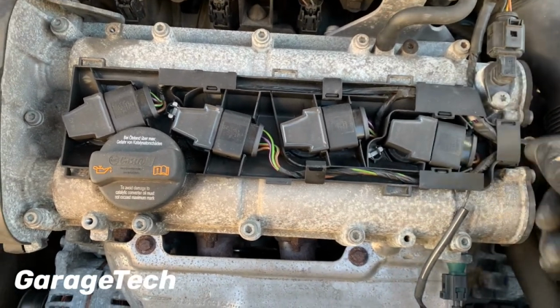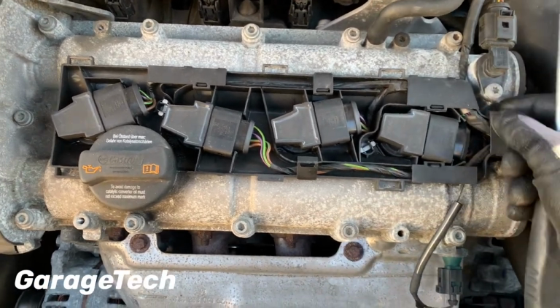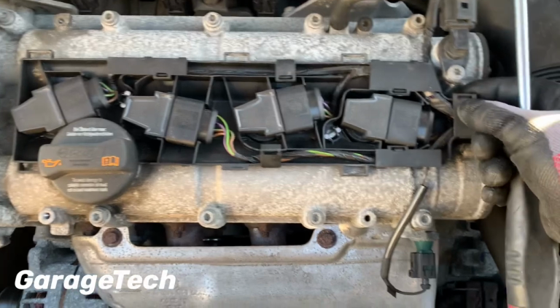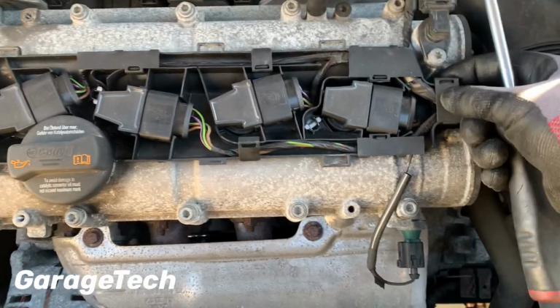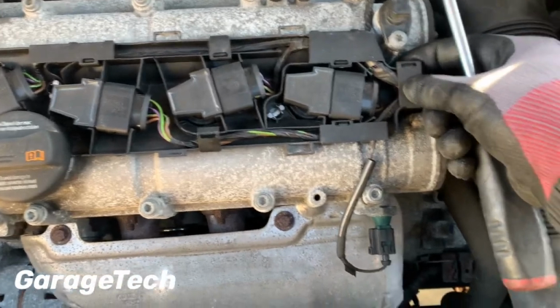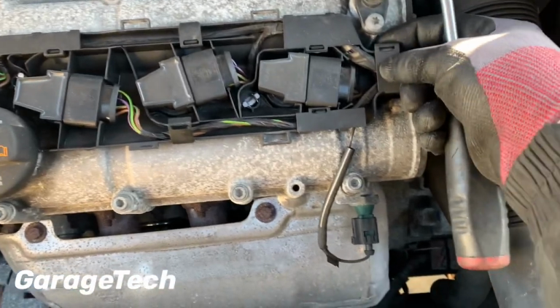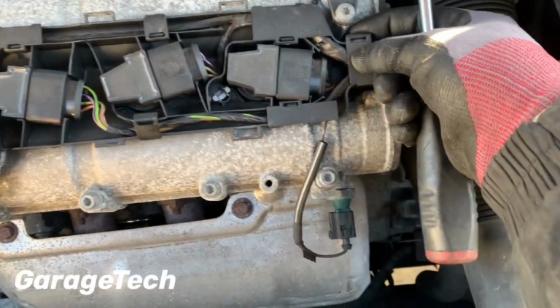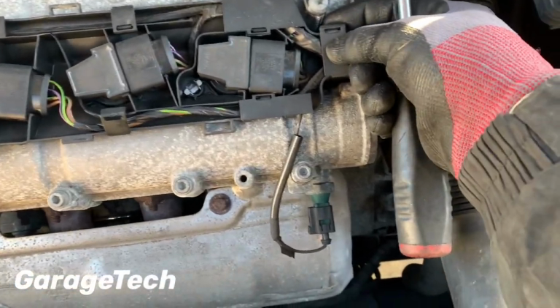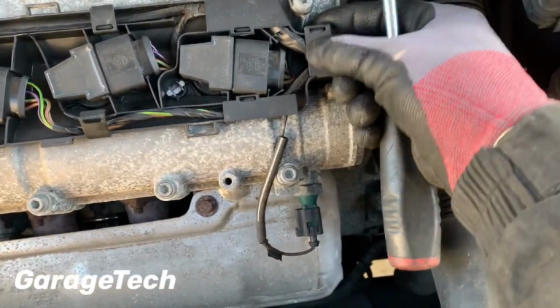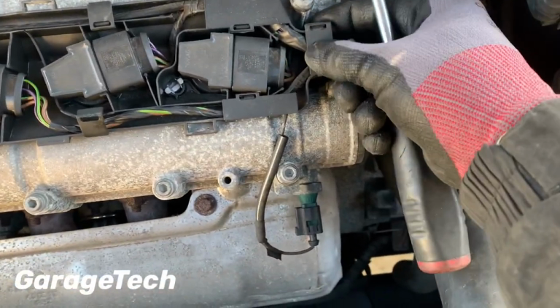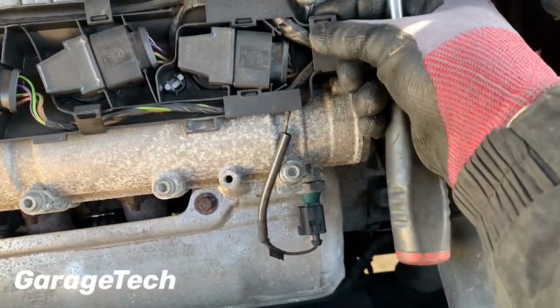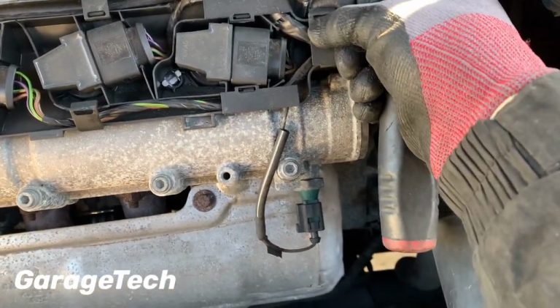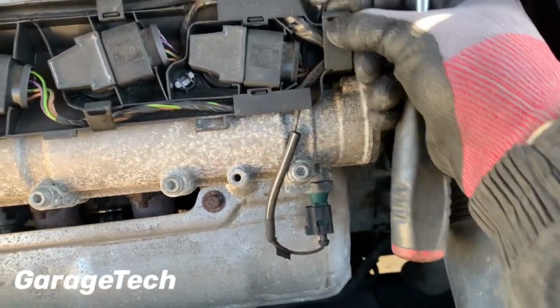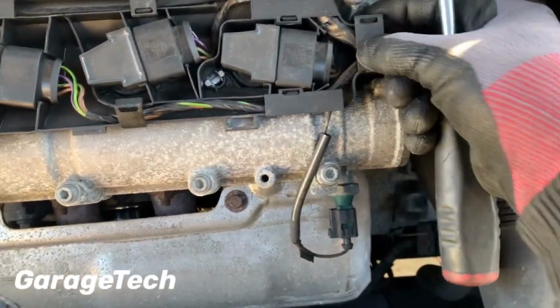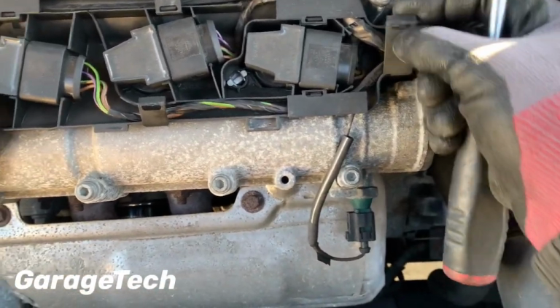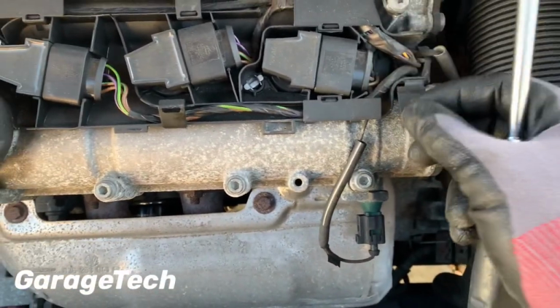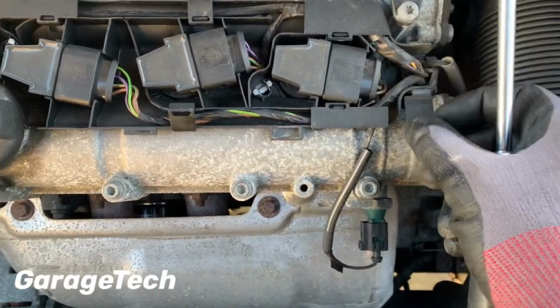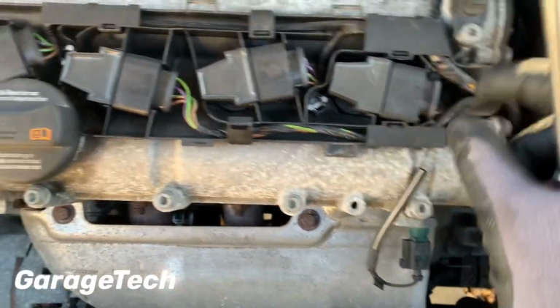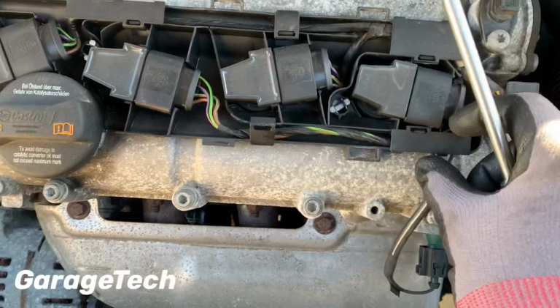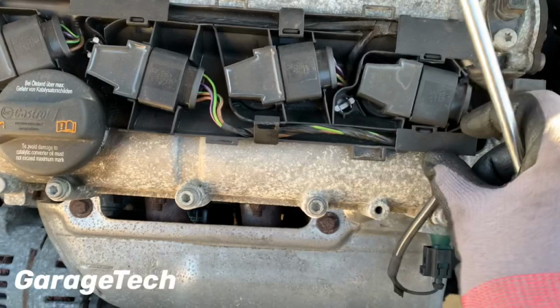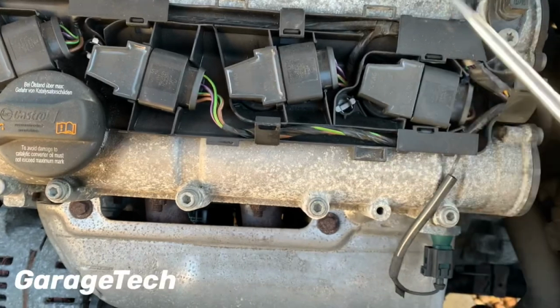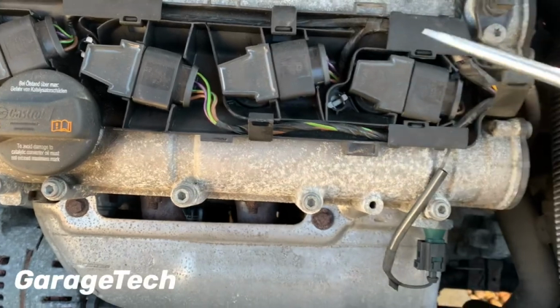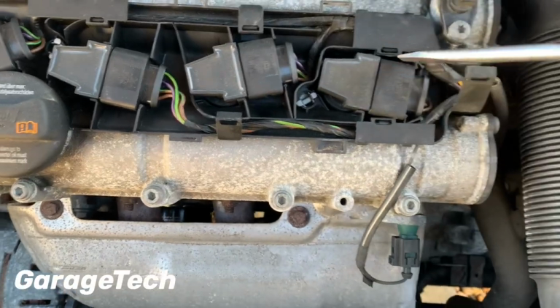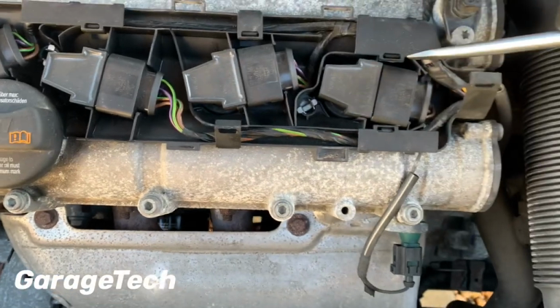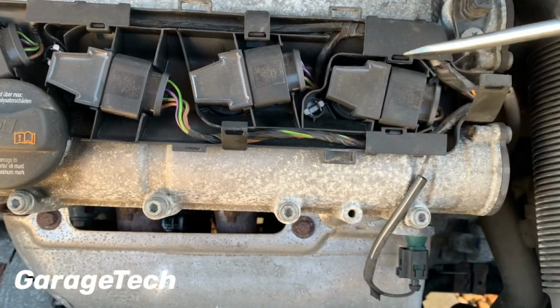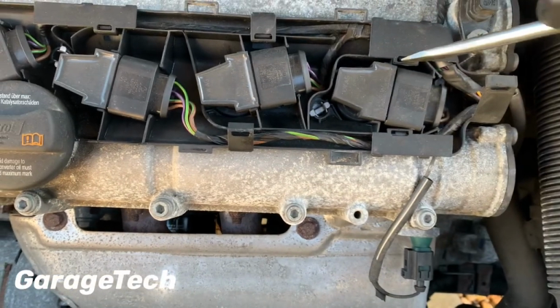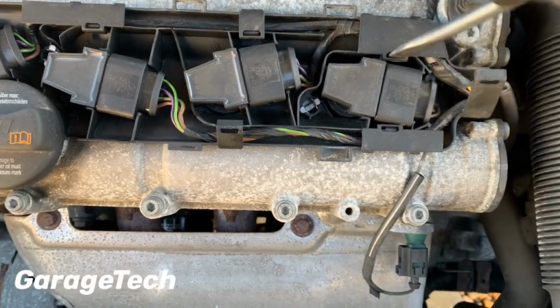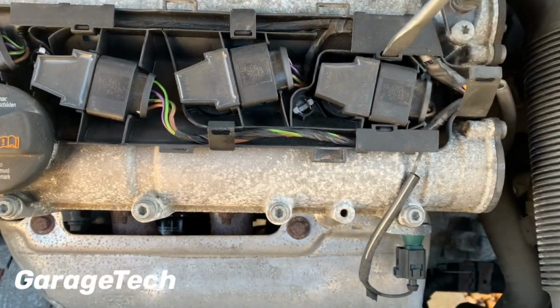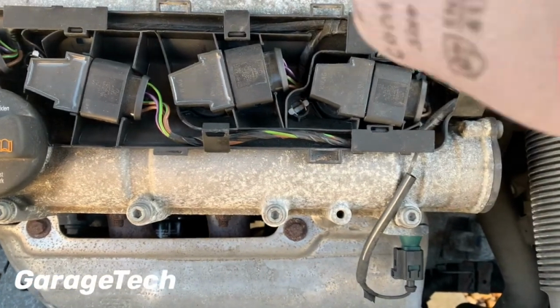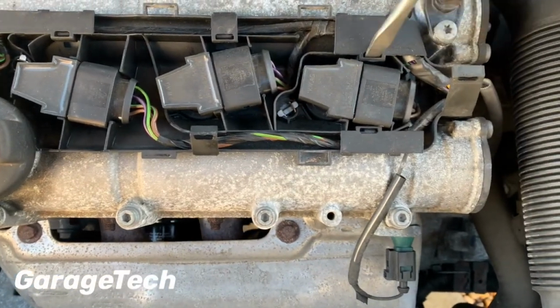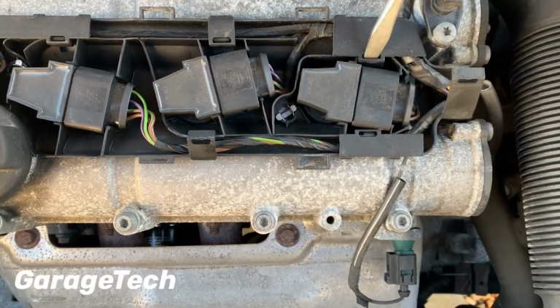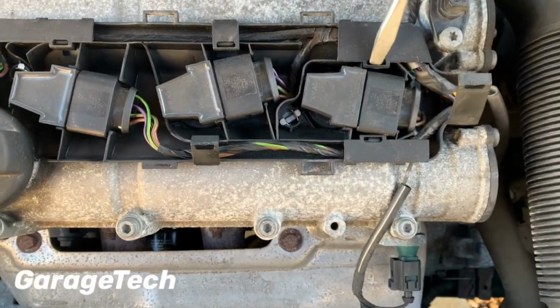First thing I do is remove these little tabs where the wiring loom is — these just kind of lift up. You can just use a screwdriver to help pull those up.